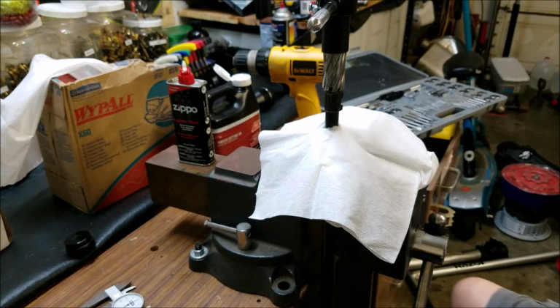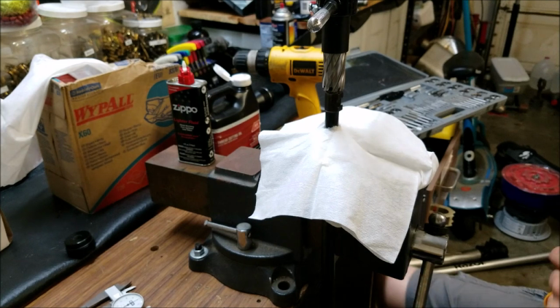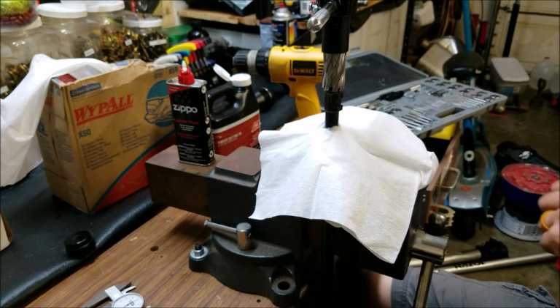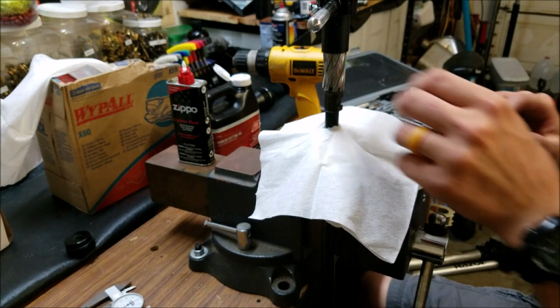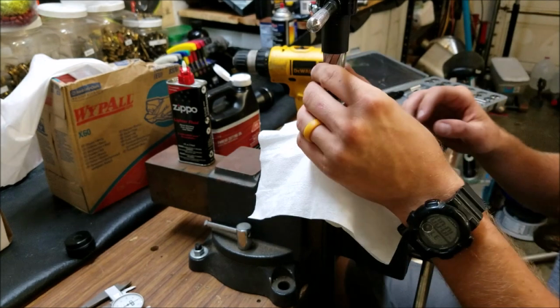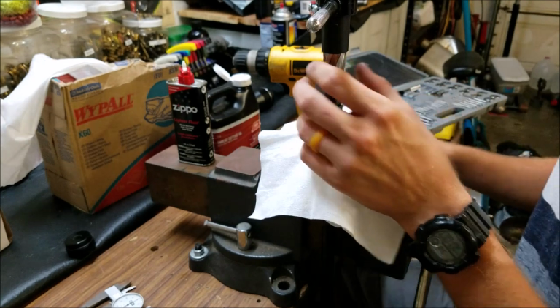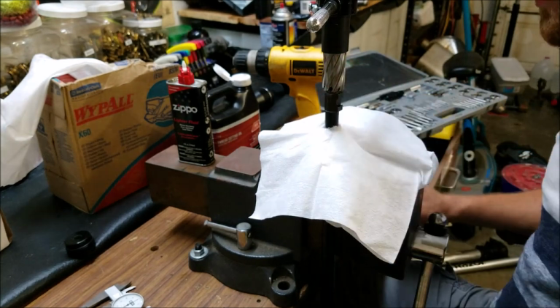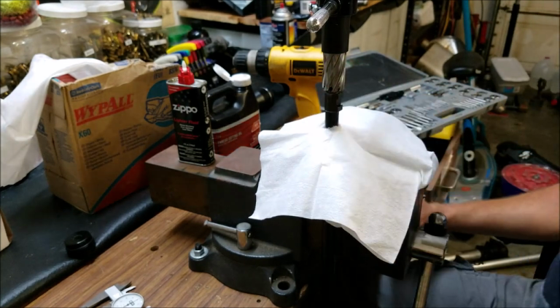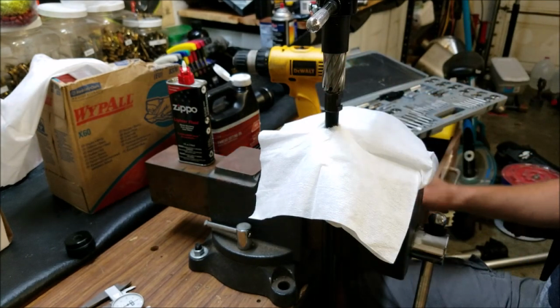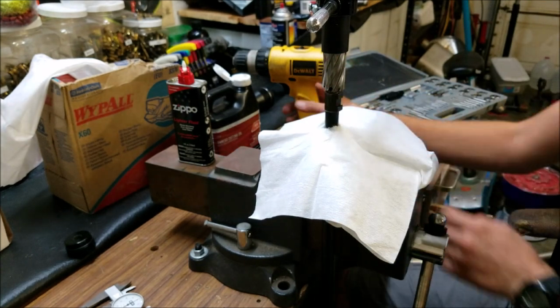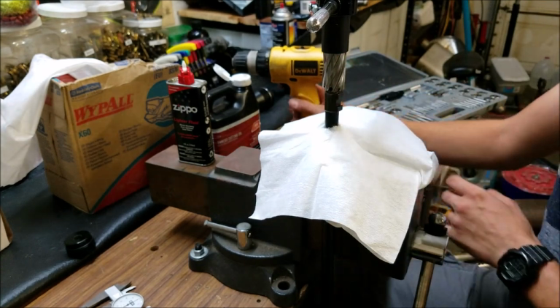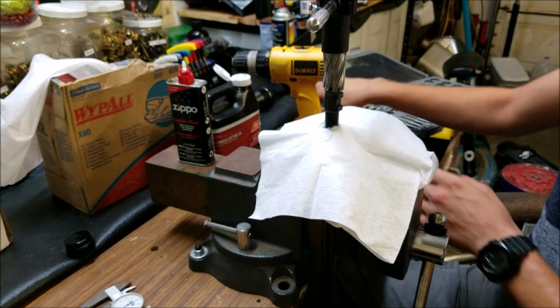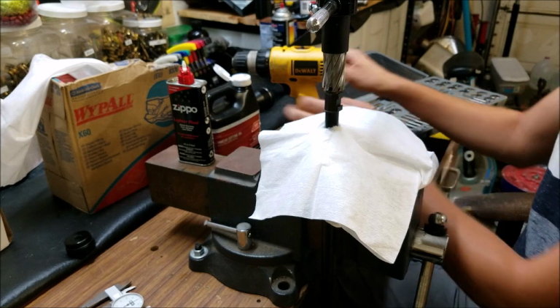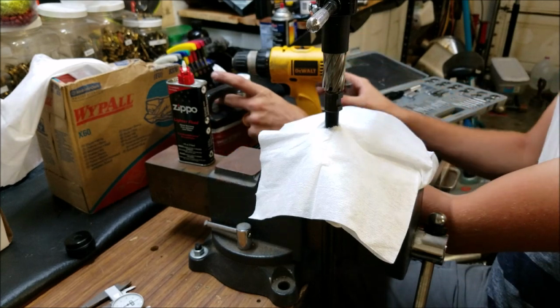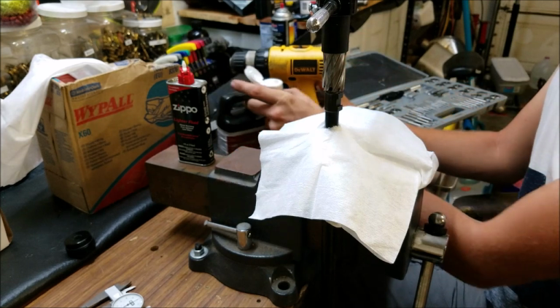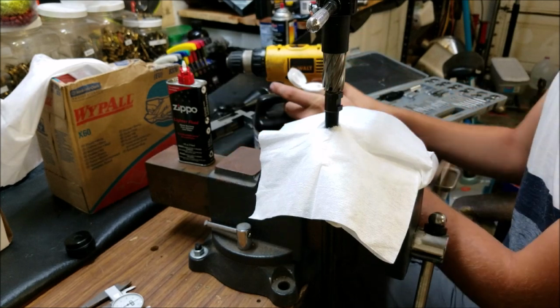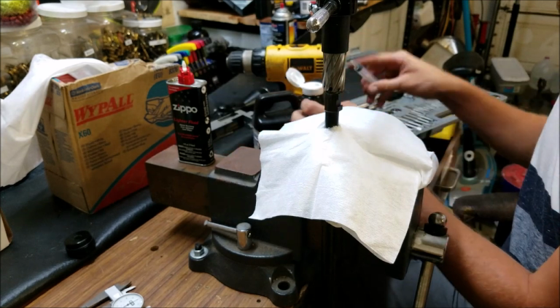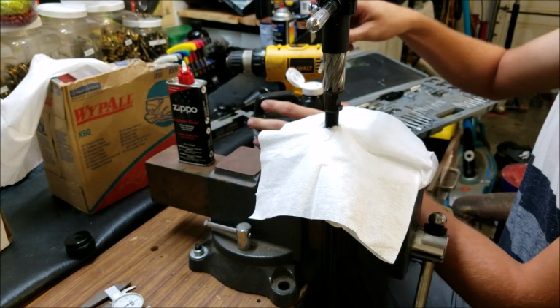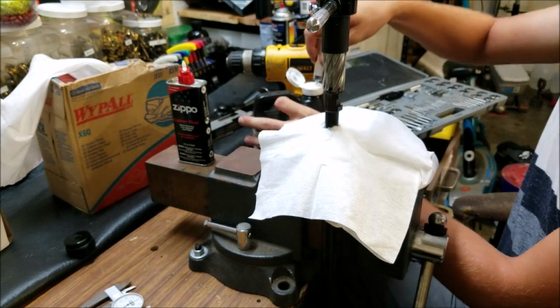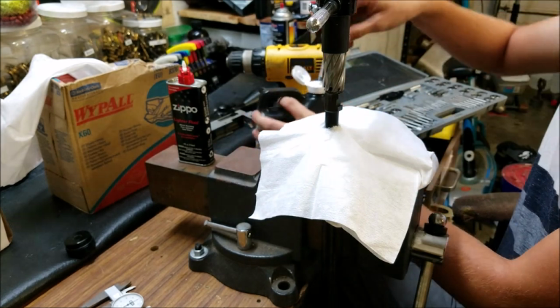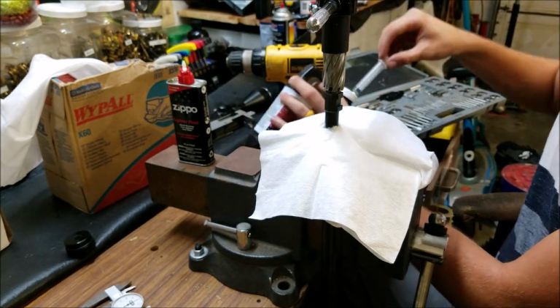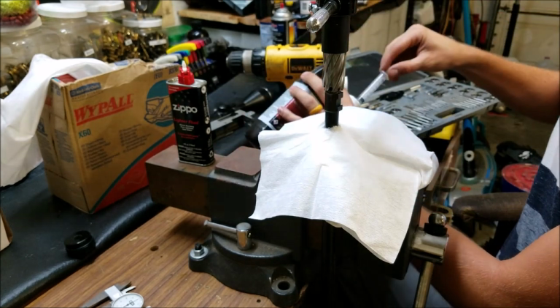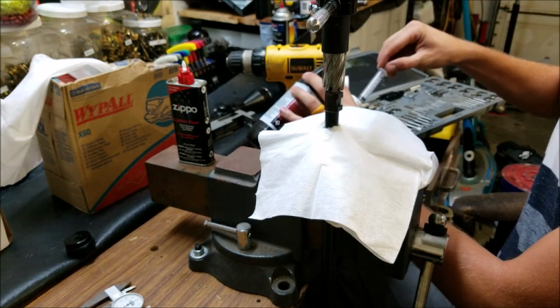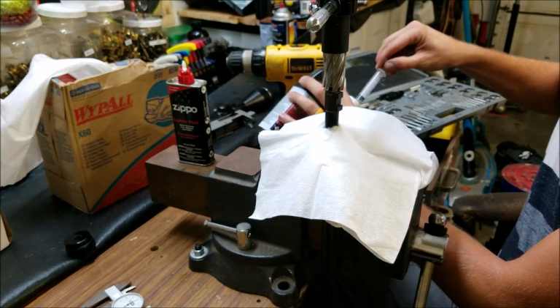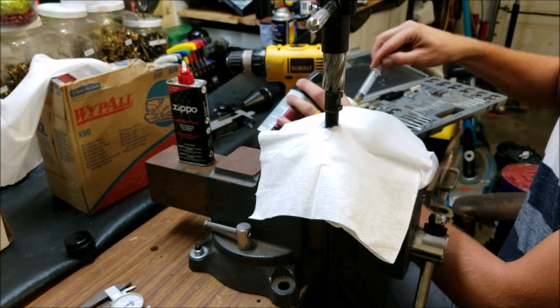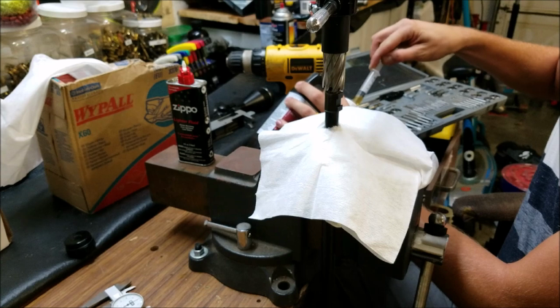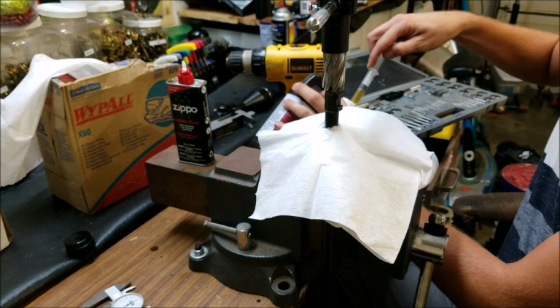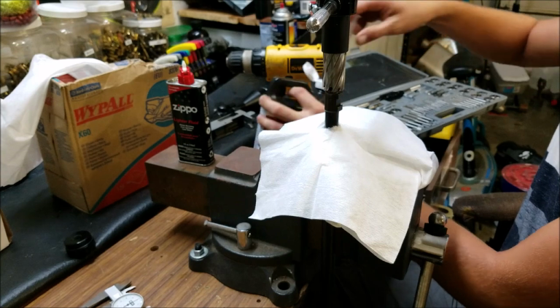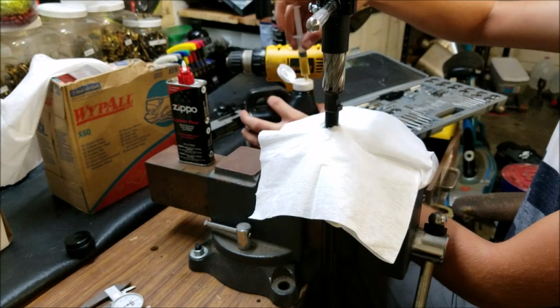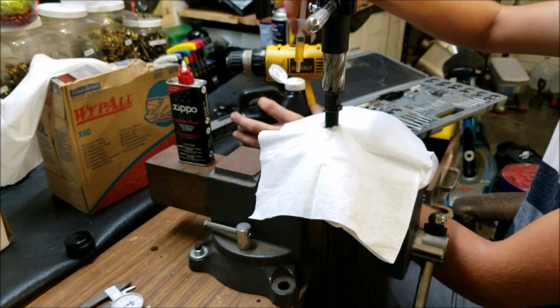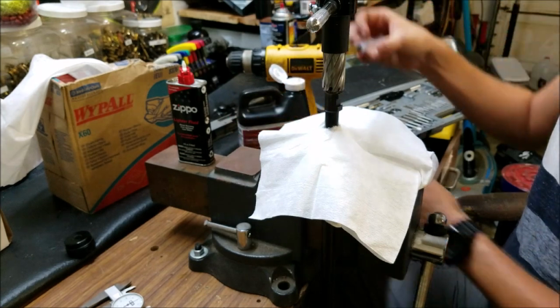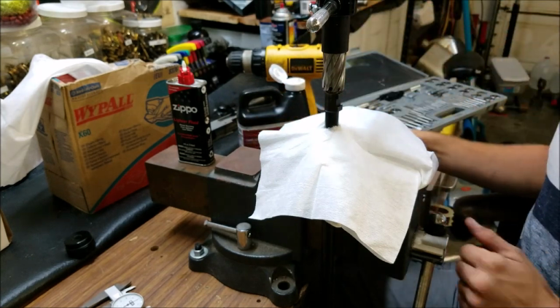Last time I did this I used a drill the whole entire time. I'm going to see if it's any easier or better to start it with a hand tool here.